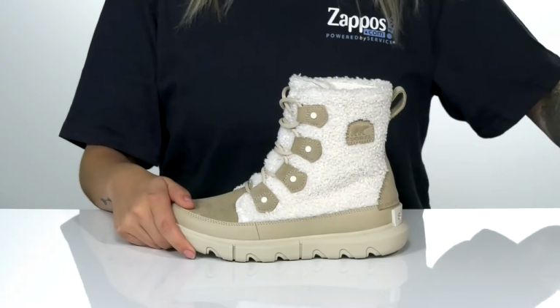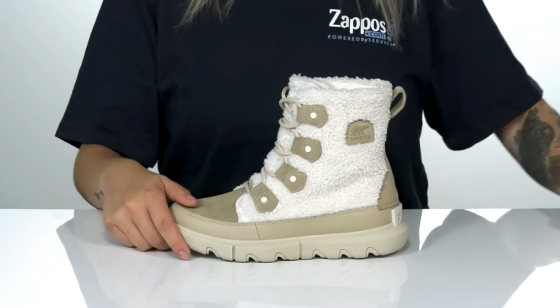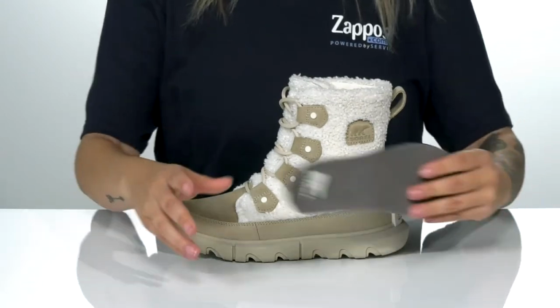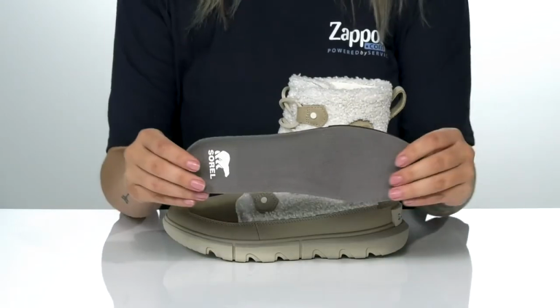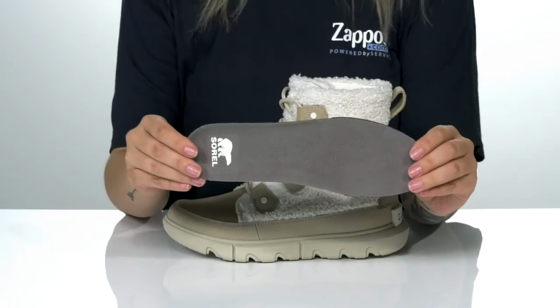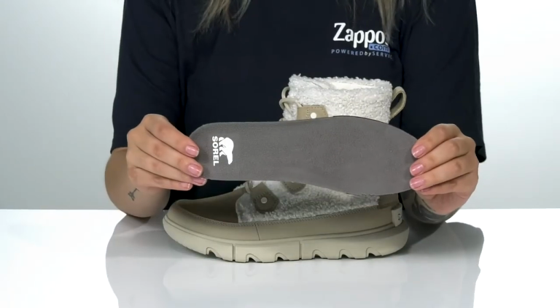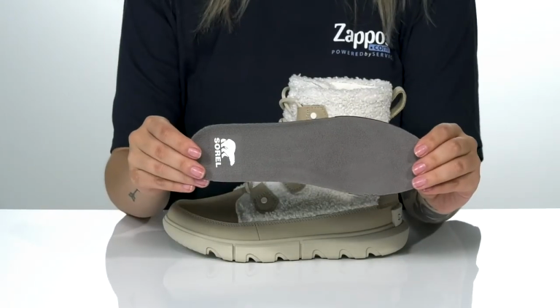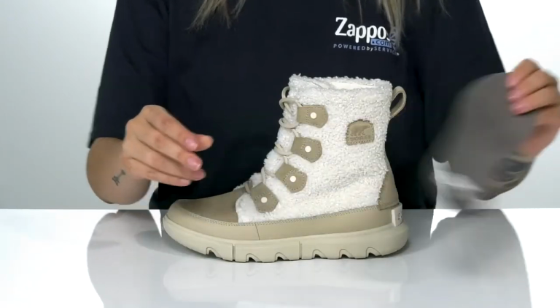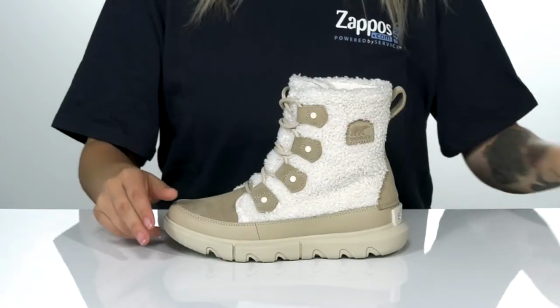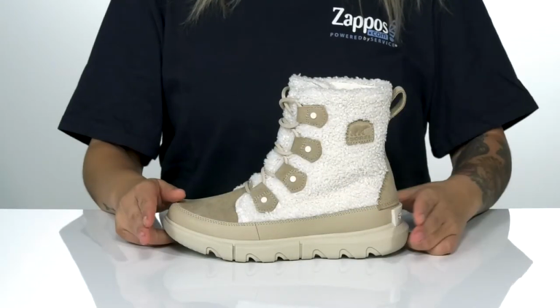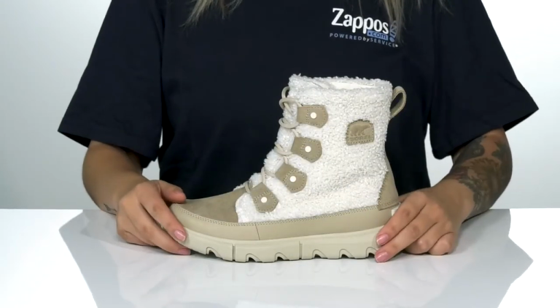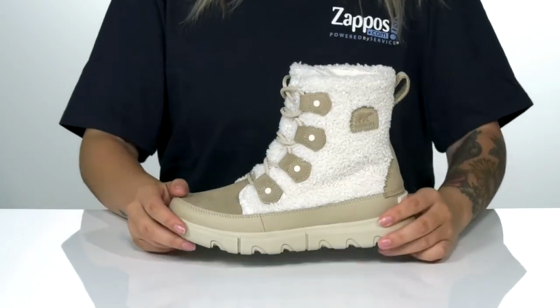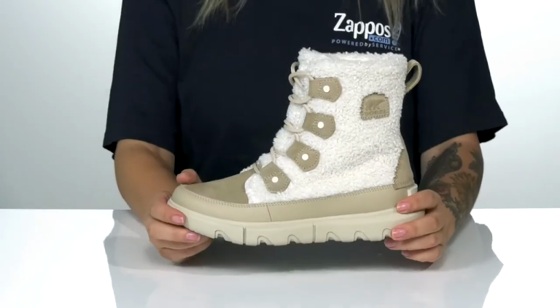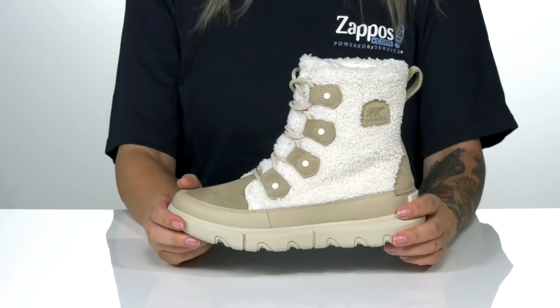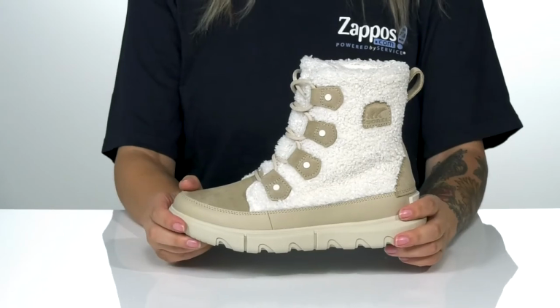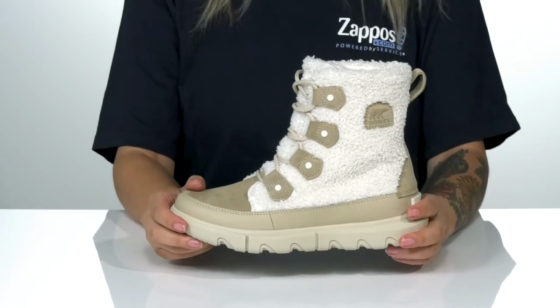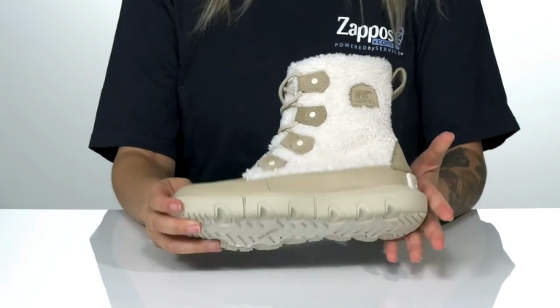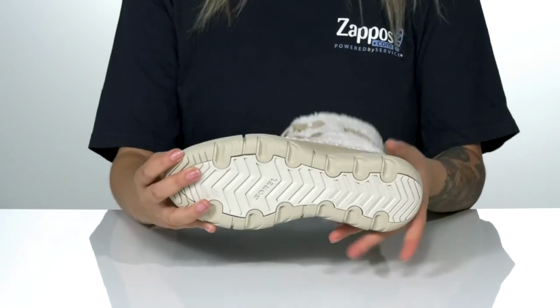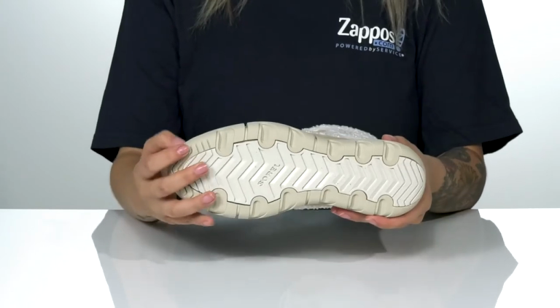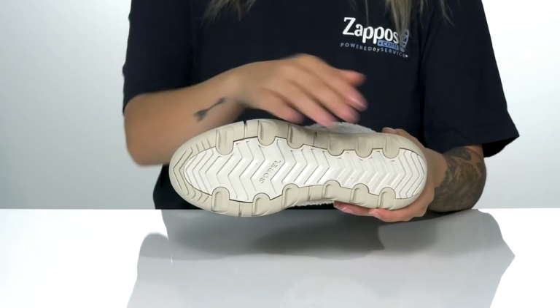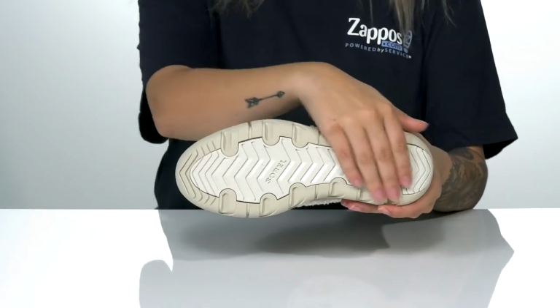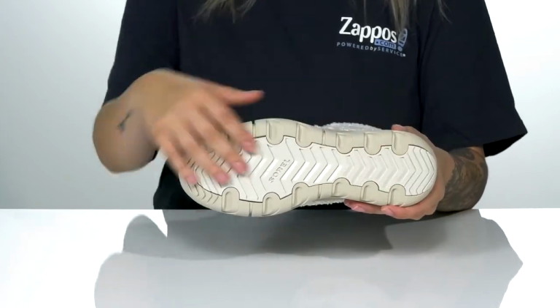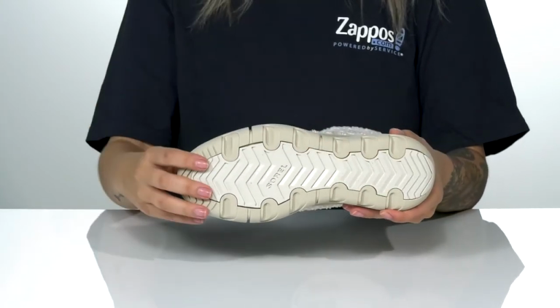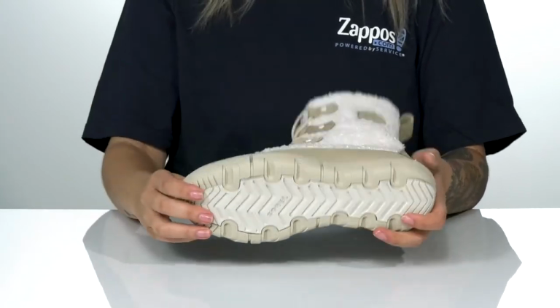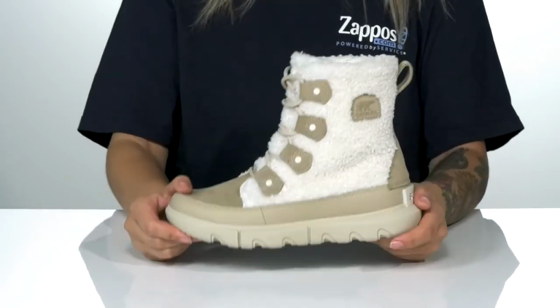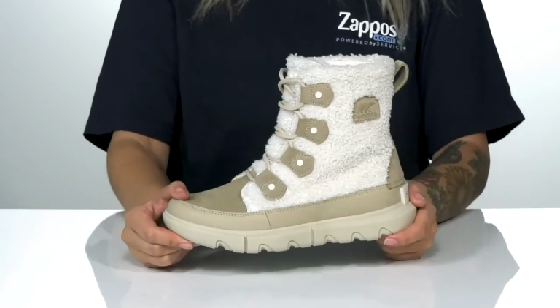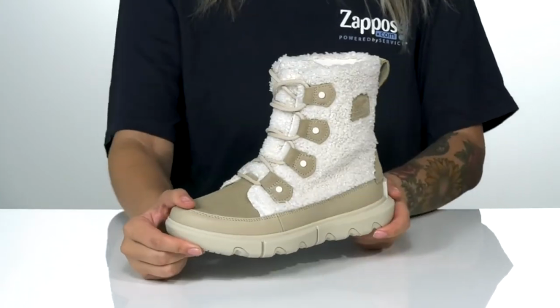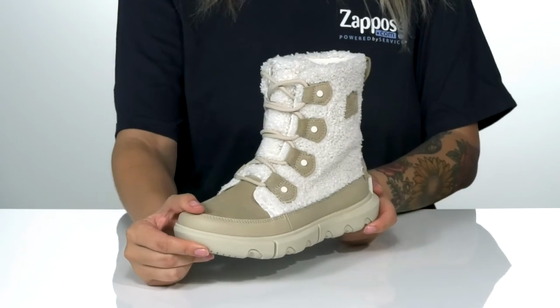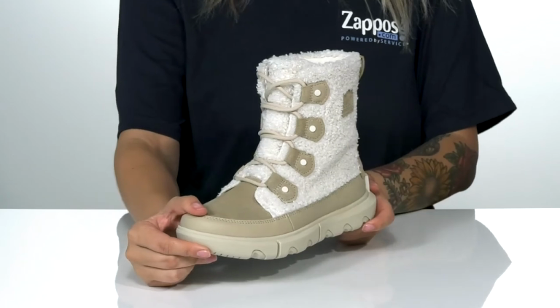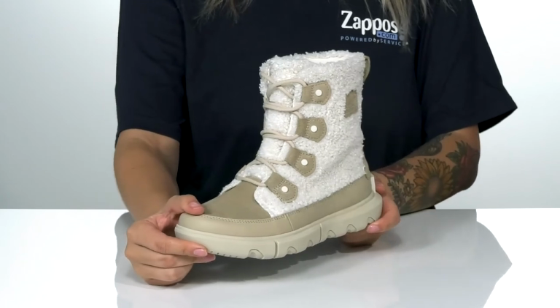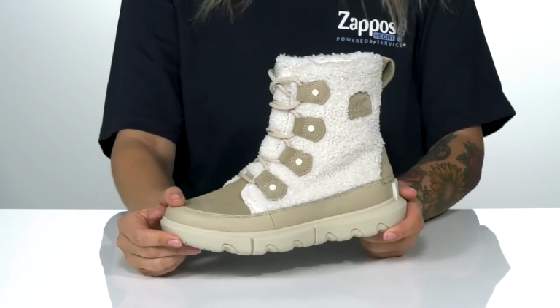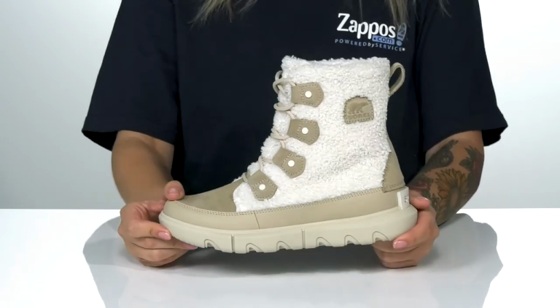They also come with a removable insole. That midsole will give a lift to your look. All of that is on top of a textured outsole for traction, and I think these will look so great paired with some leggings.